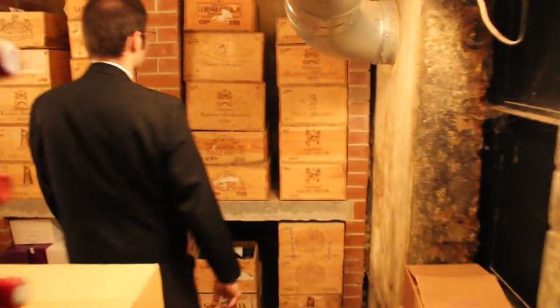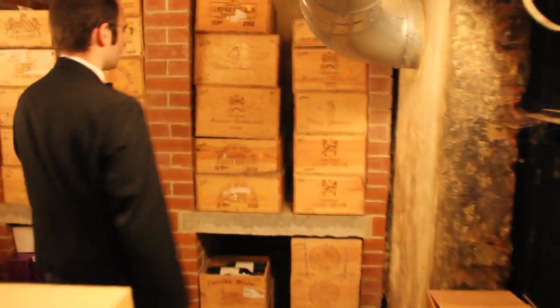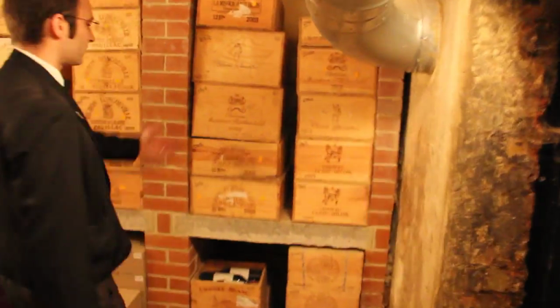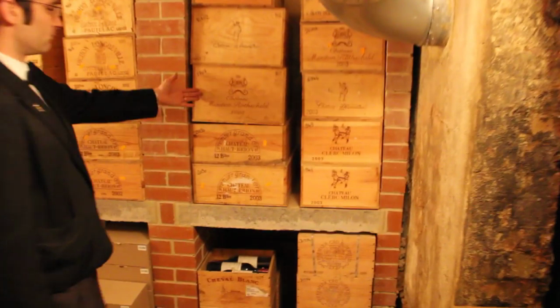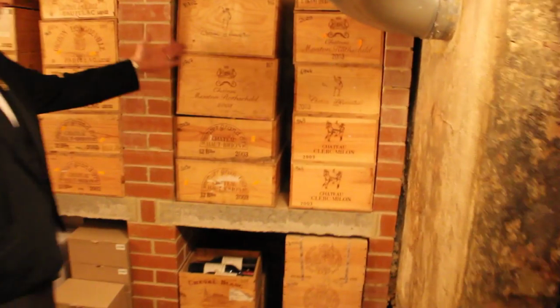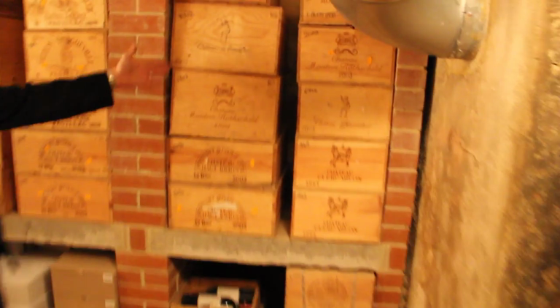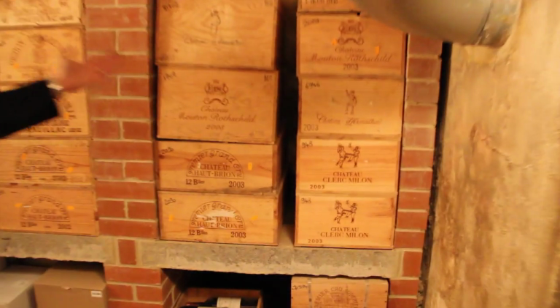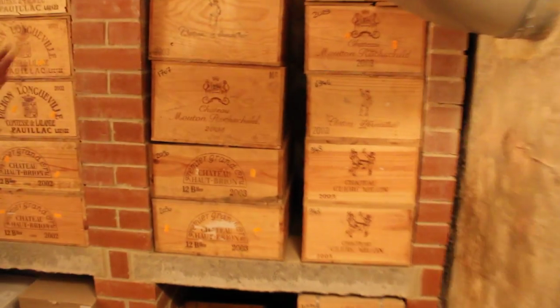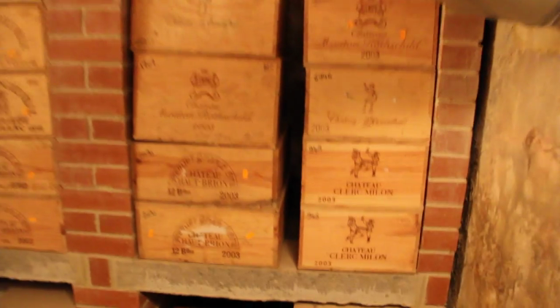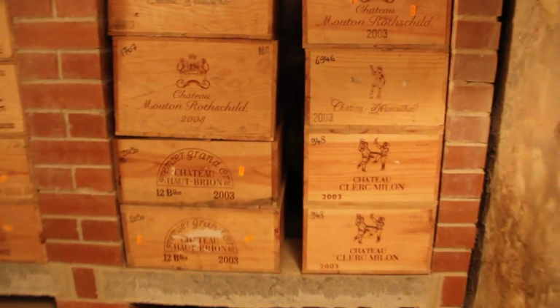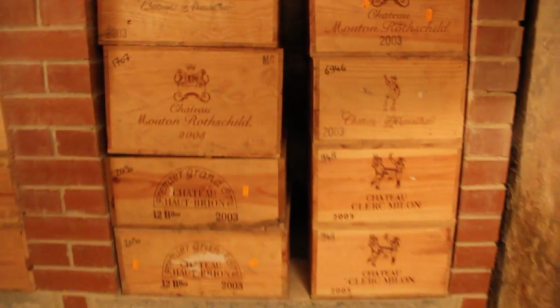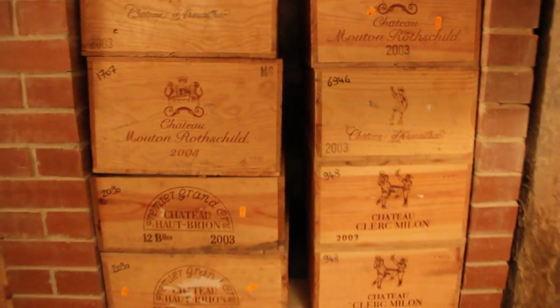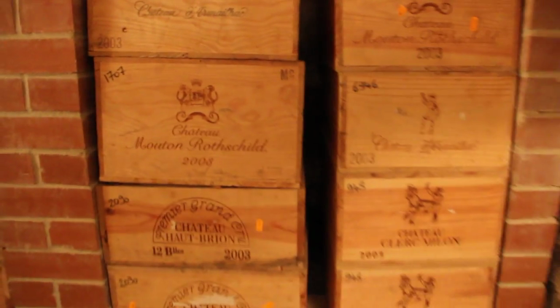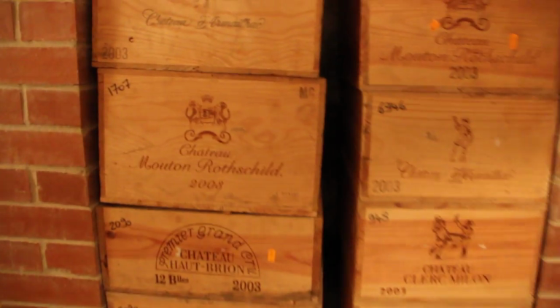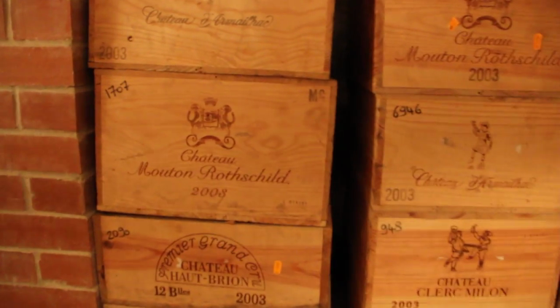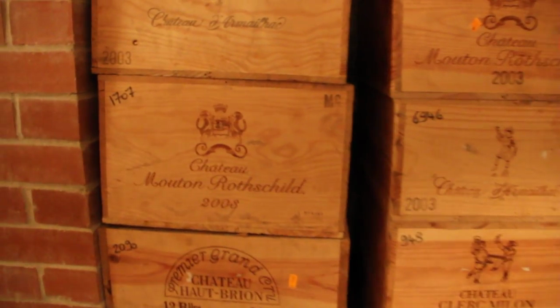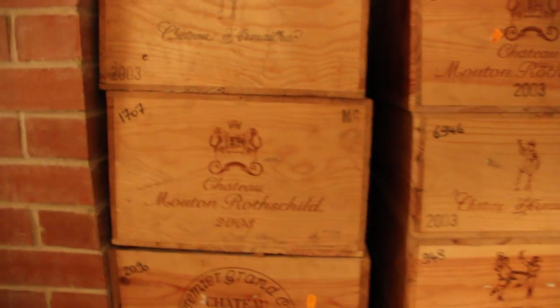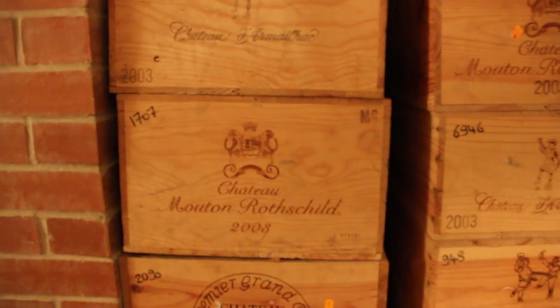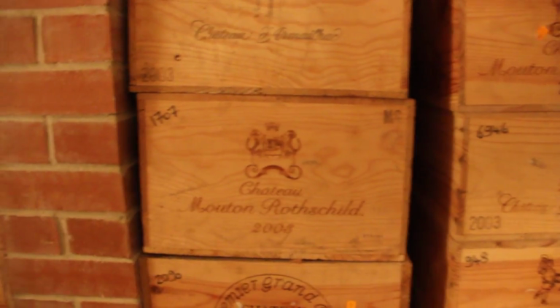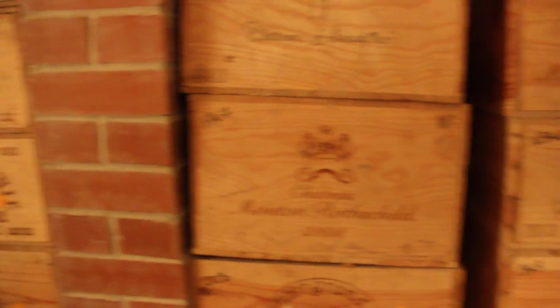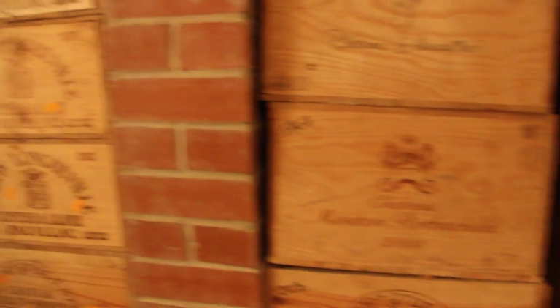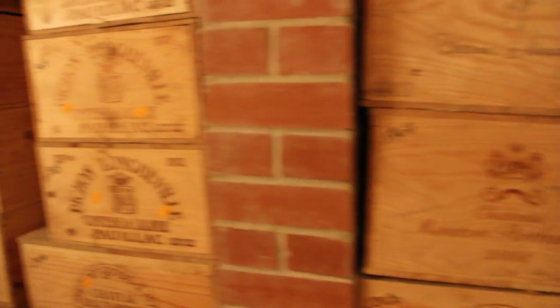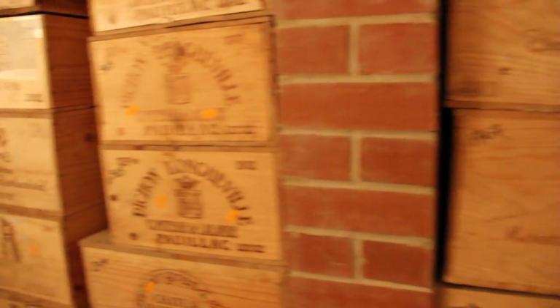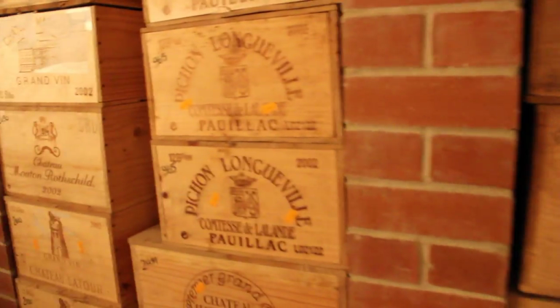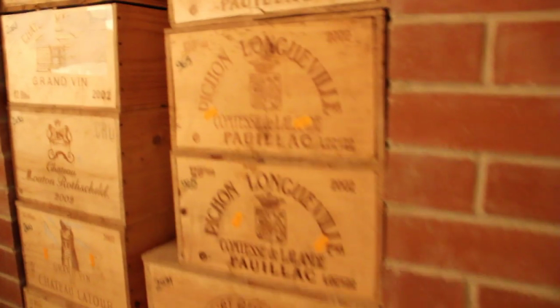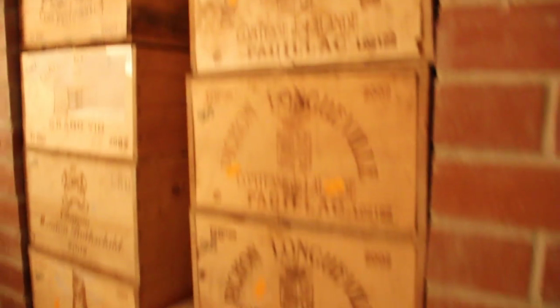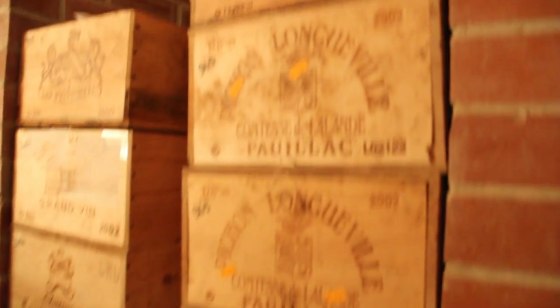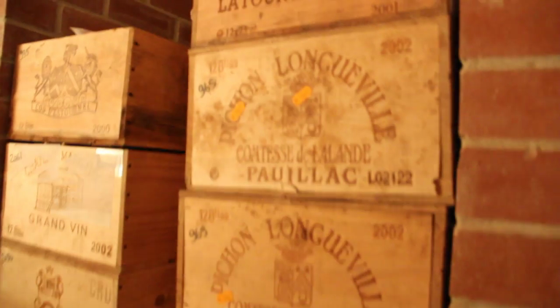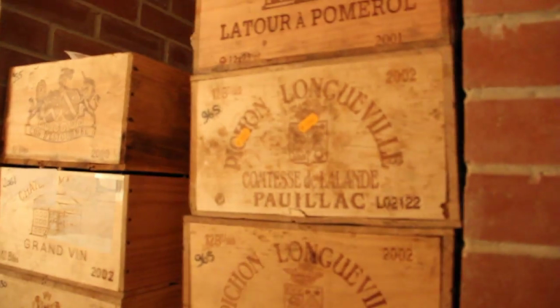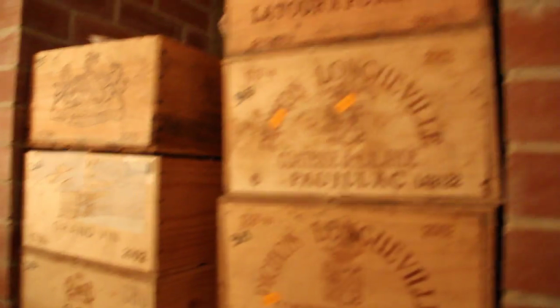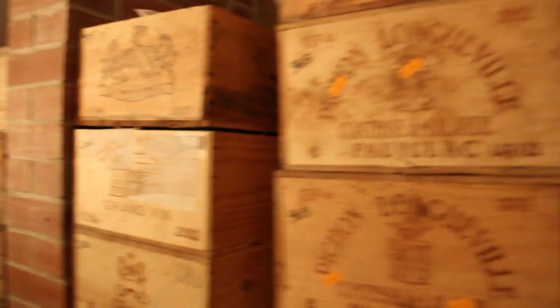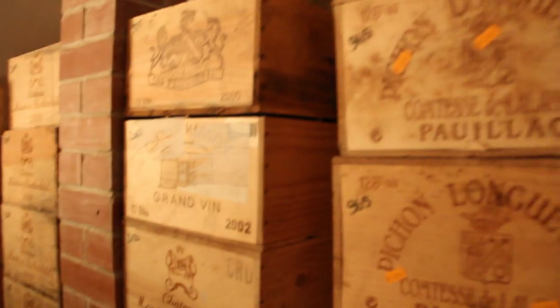And some magnums of Mouton from Château Latour — and a selection of Latour behind here as well.